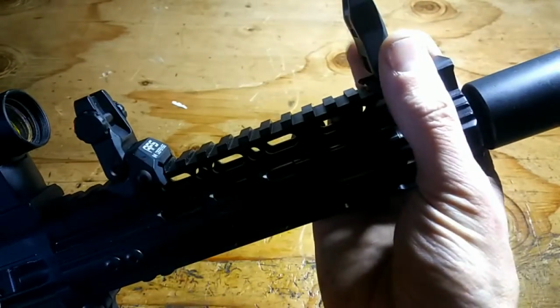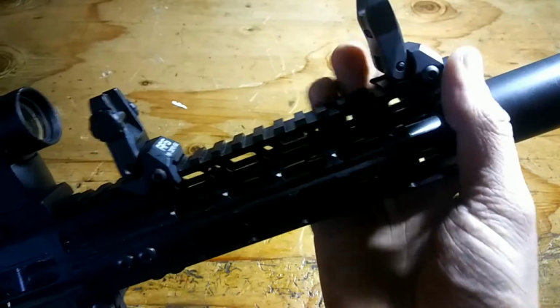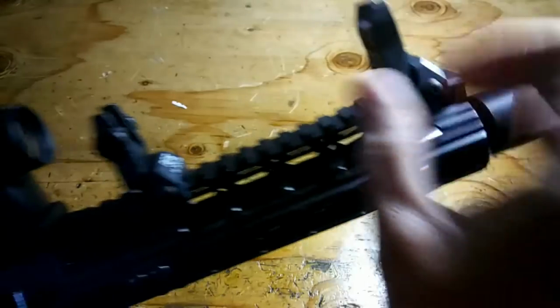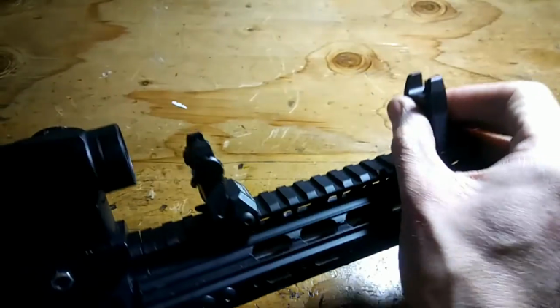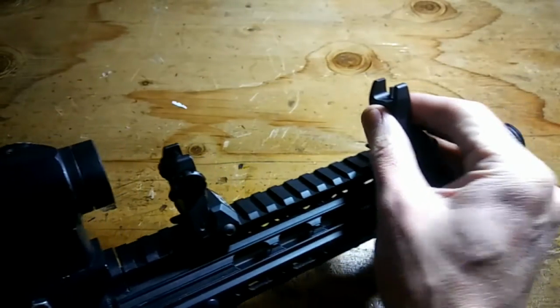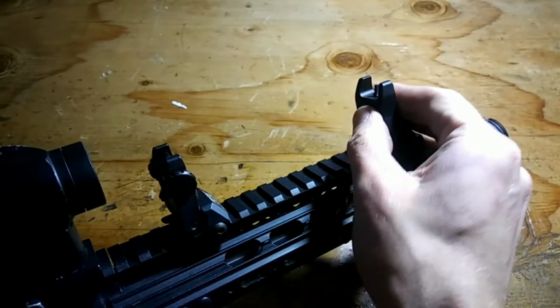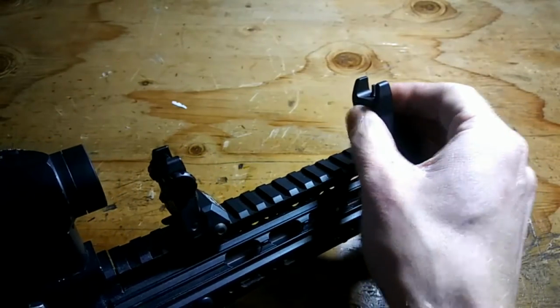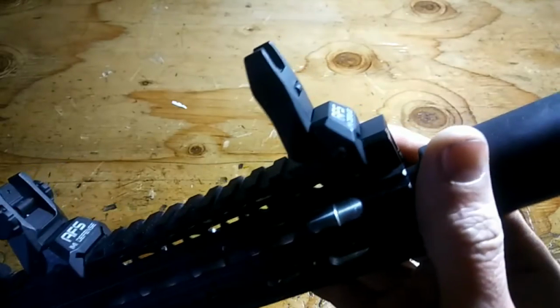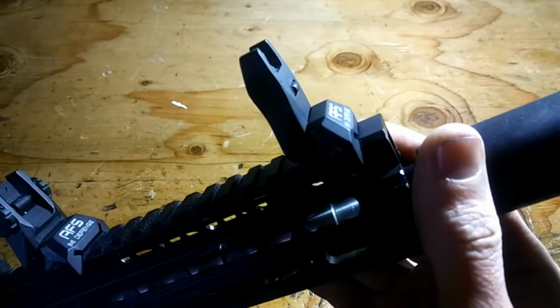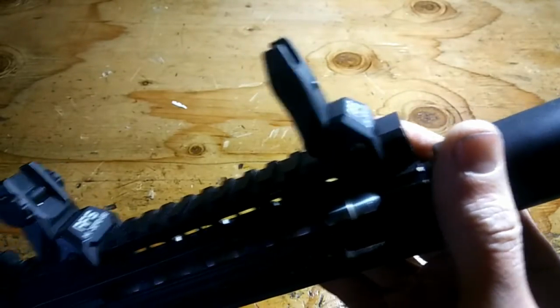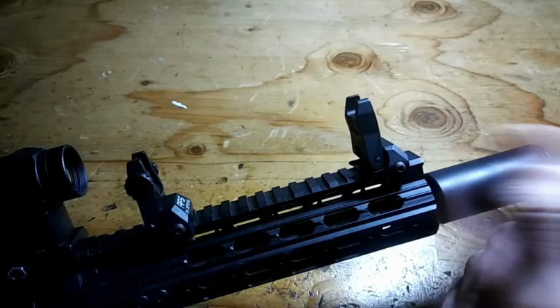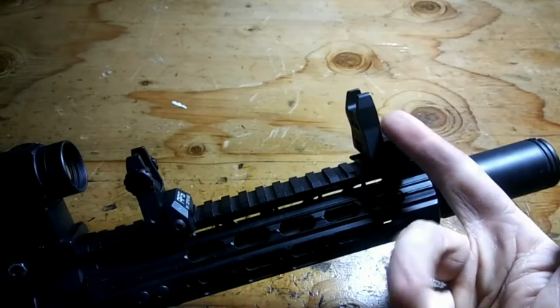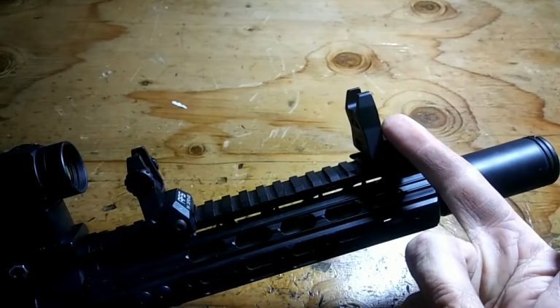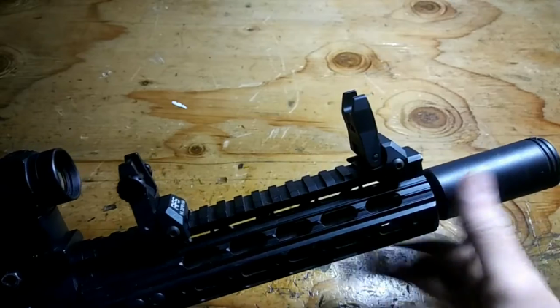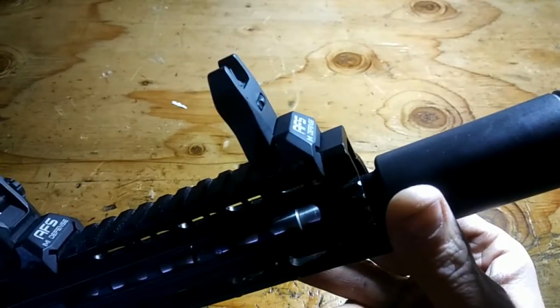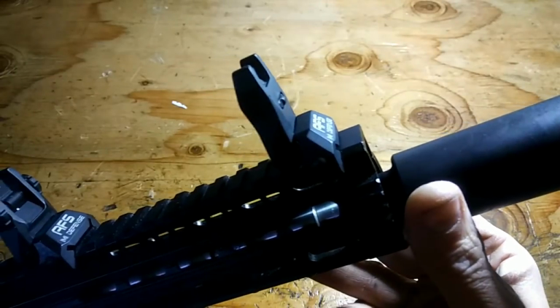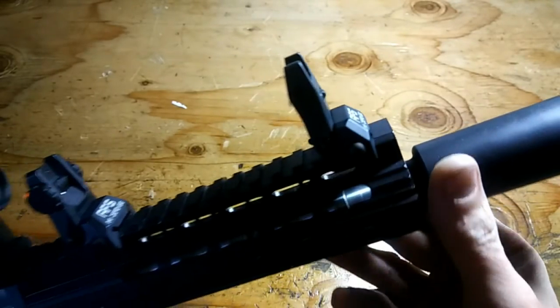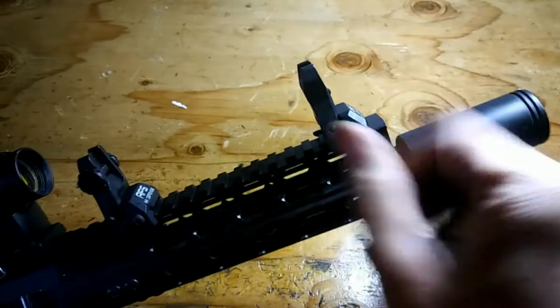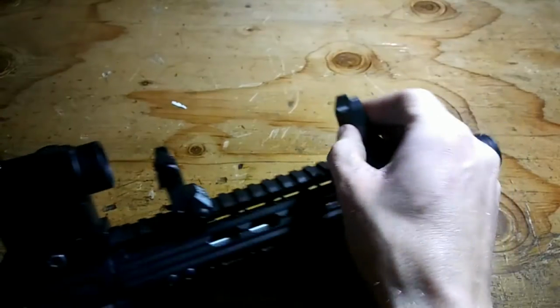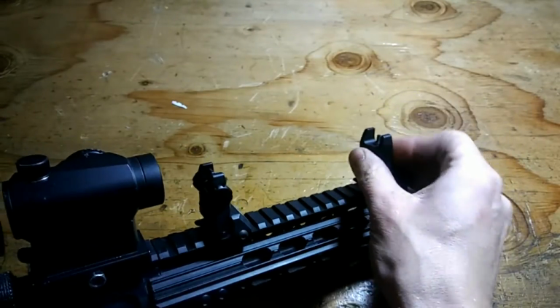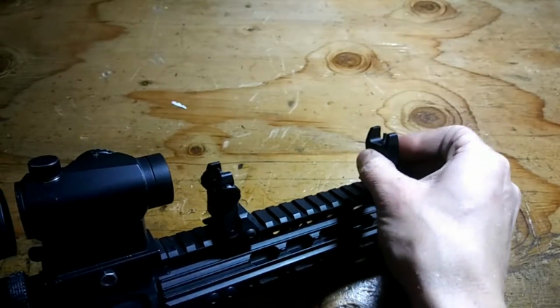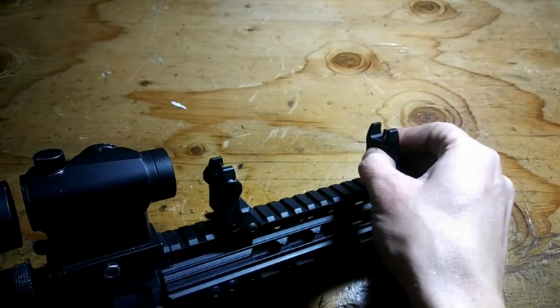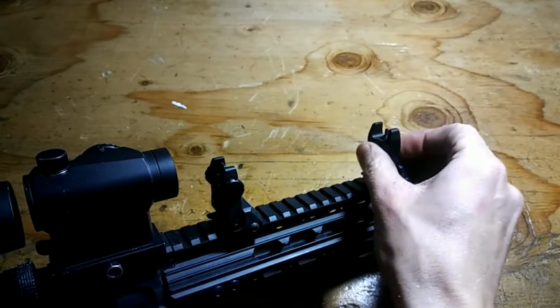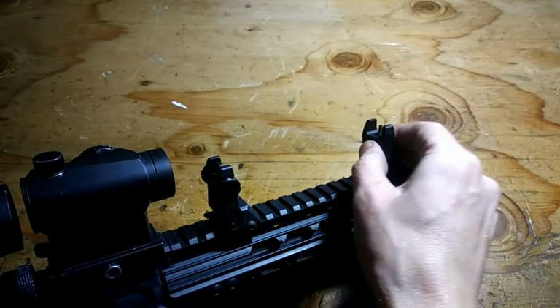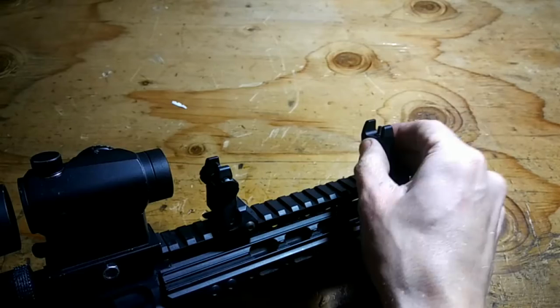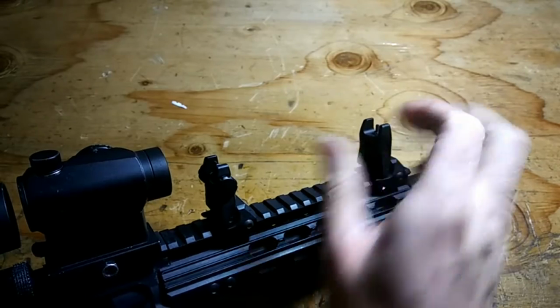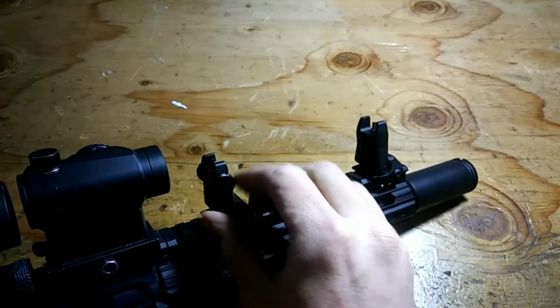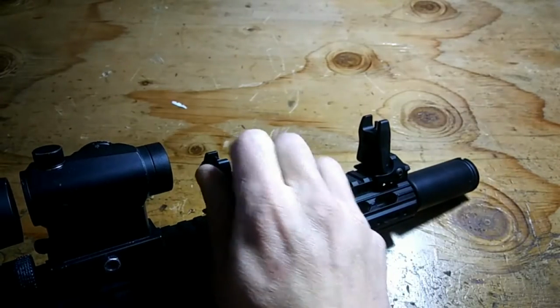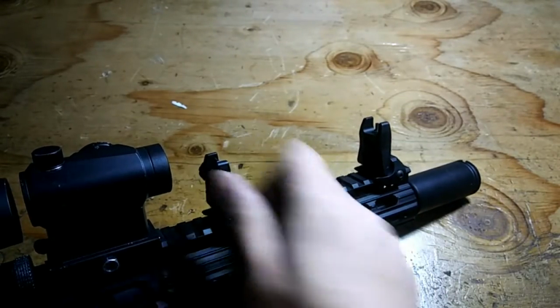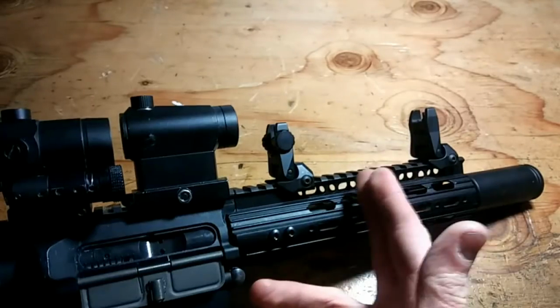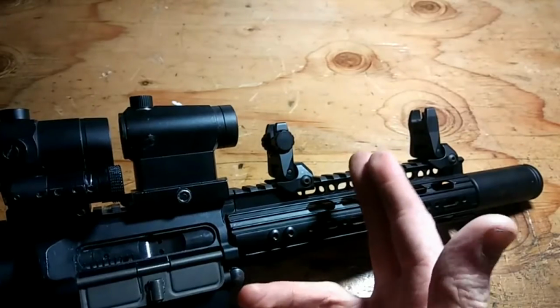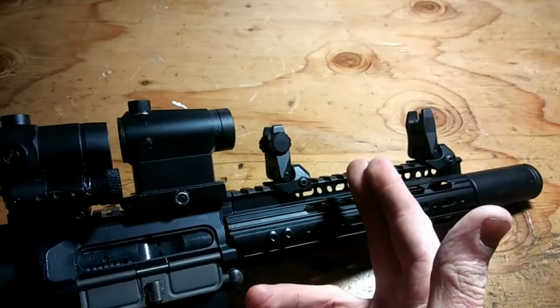As you probably know, most flip-up sights require a tool to adjust the front. Not so with this one. You can adjust the elevation up here and the windage back here — no tools necessary. That's very important on a set of flip-up sights.